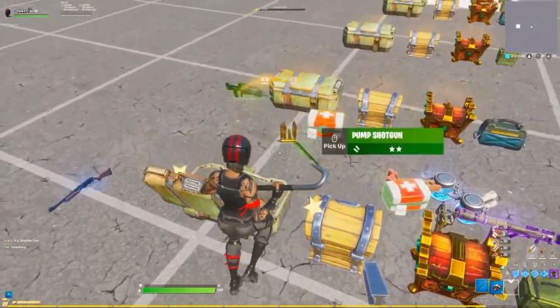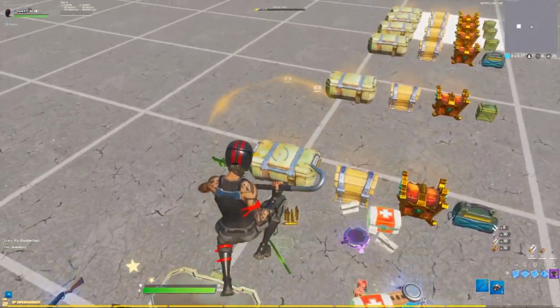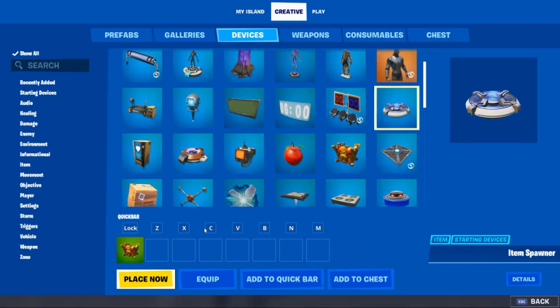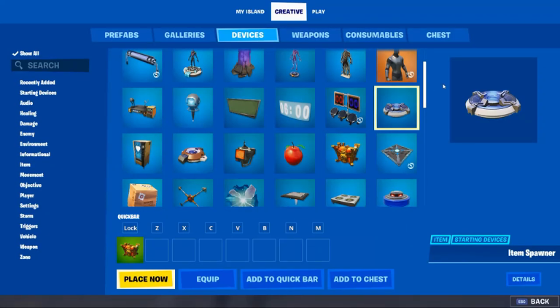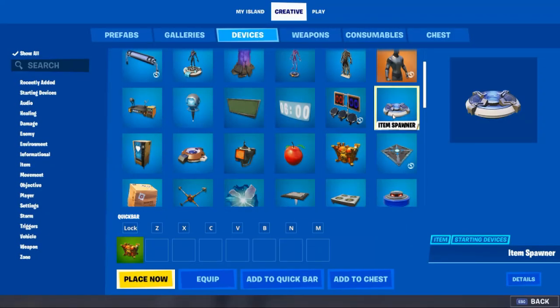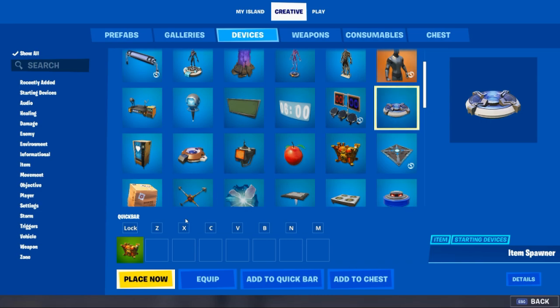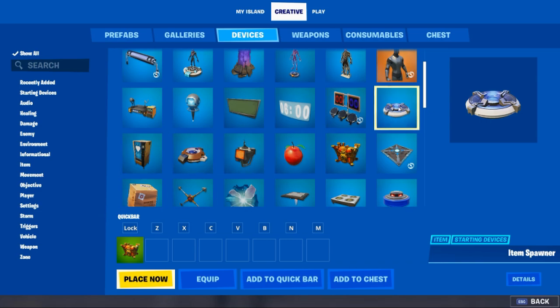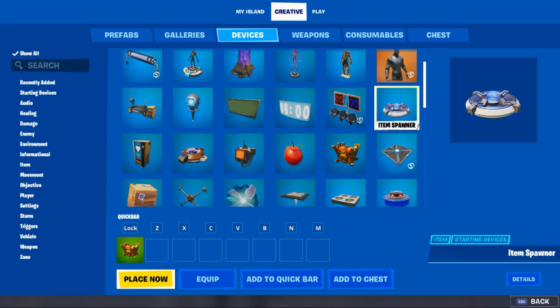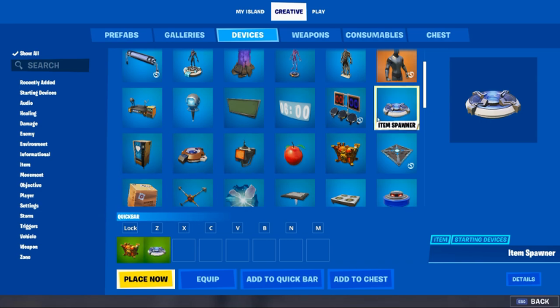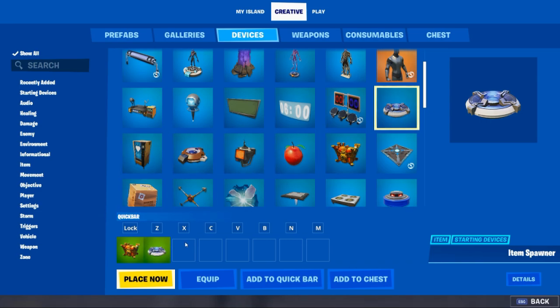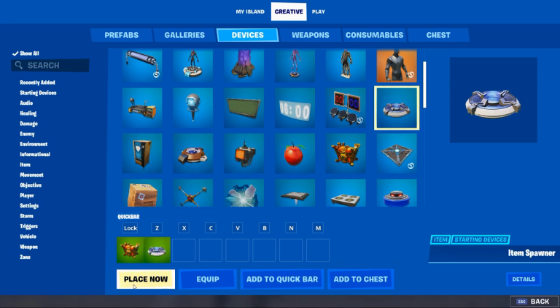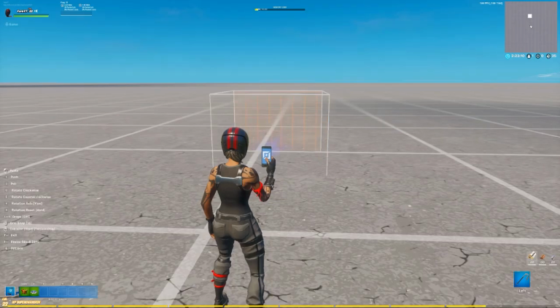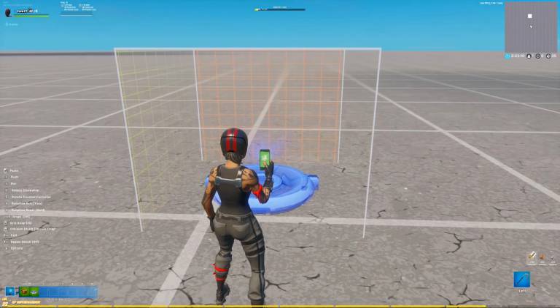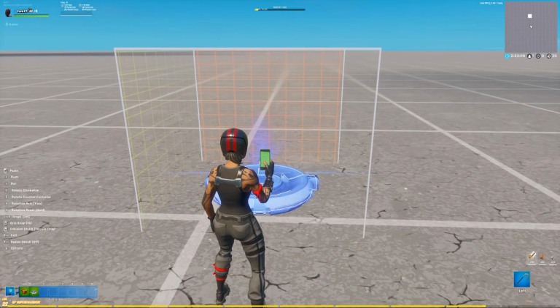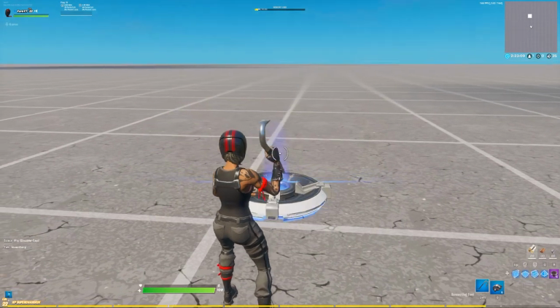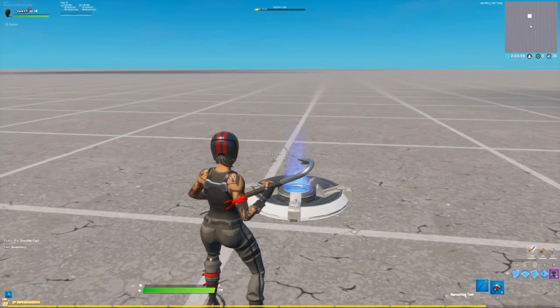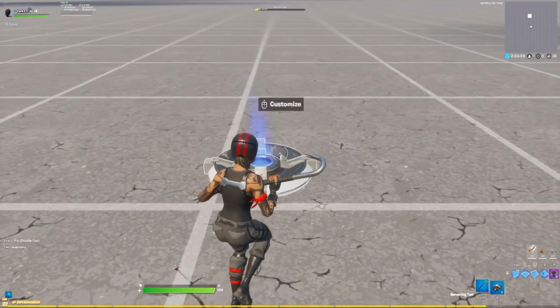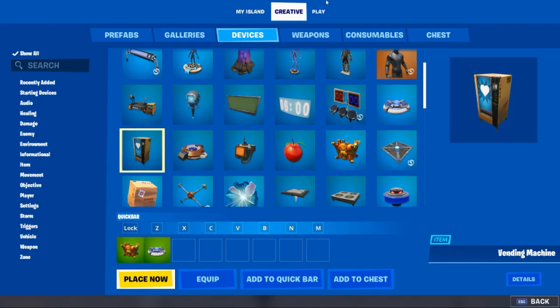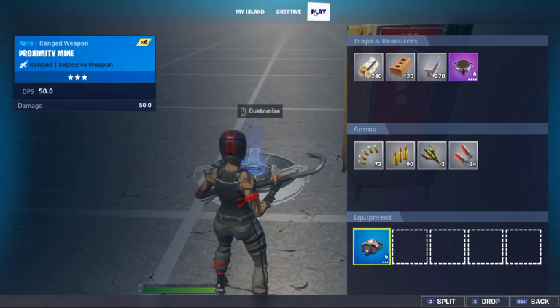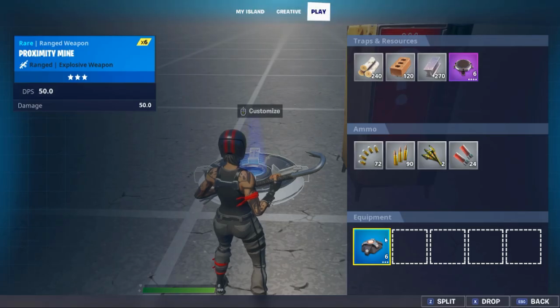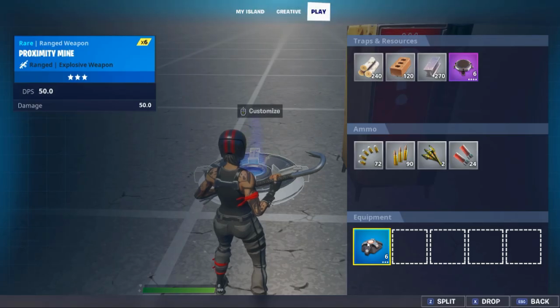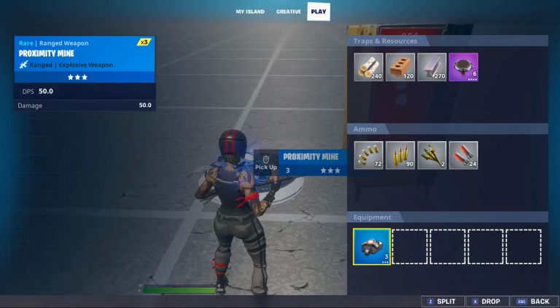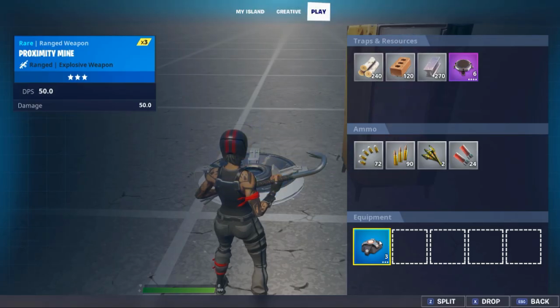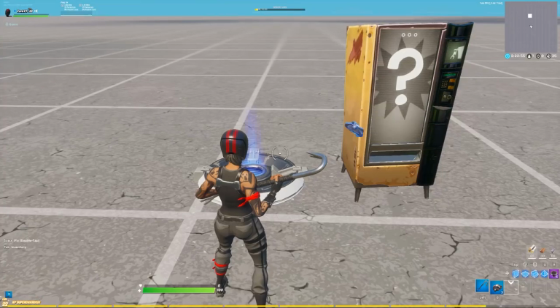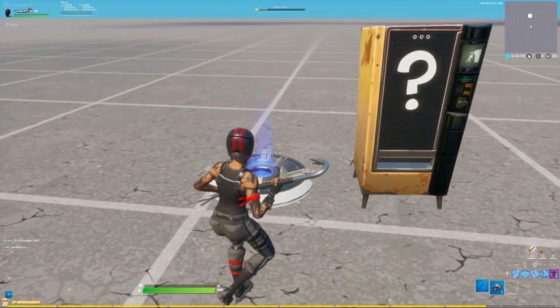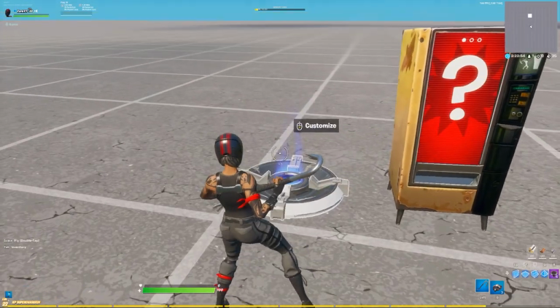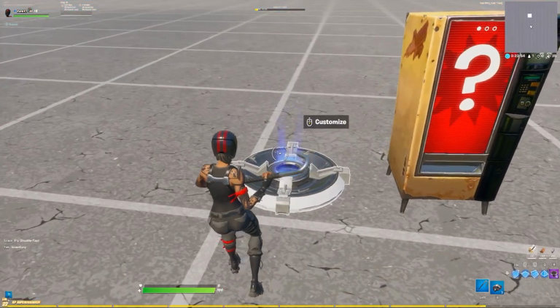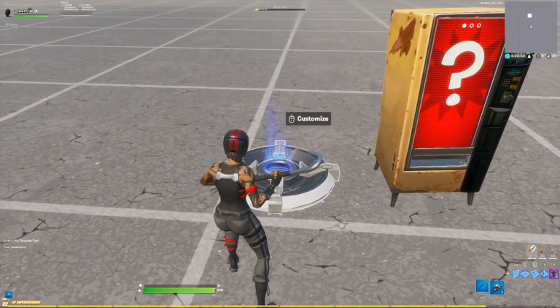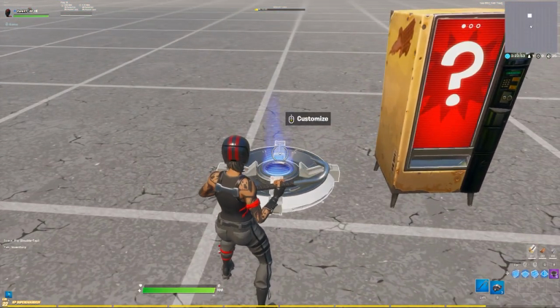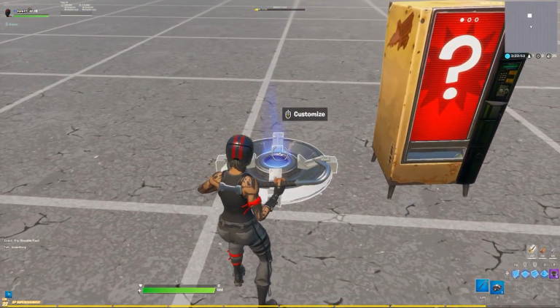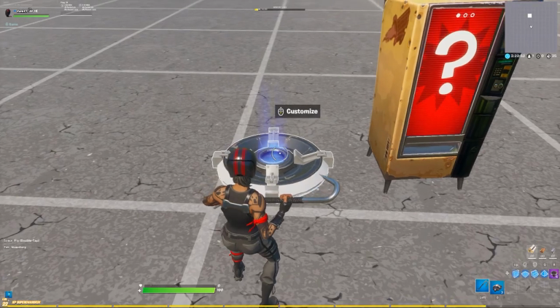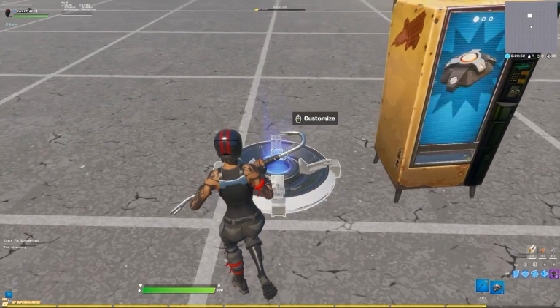From here you just want to open up the creative menu and place down an item spawner or a vending machine. Then just open up the menu, click the play tab and drop your proximity mines into the item spawner, vending machine or whatever you choose to use and start the game.